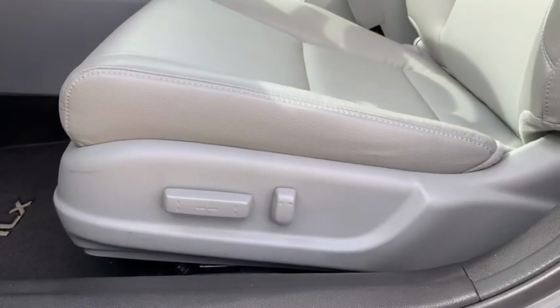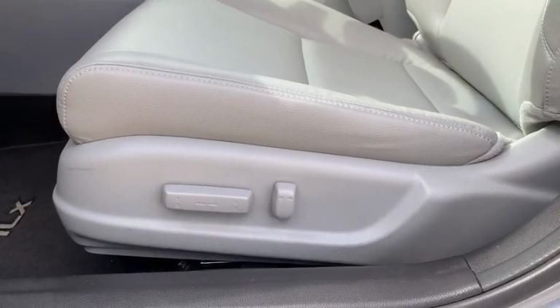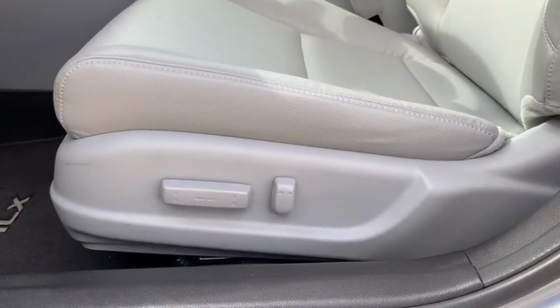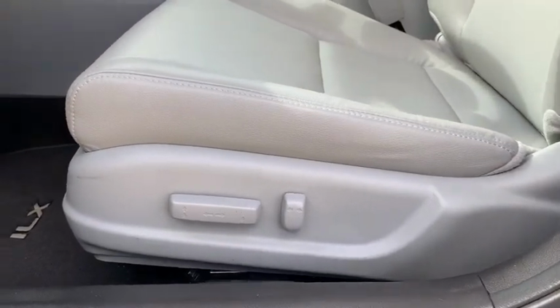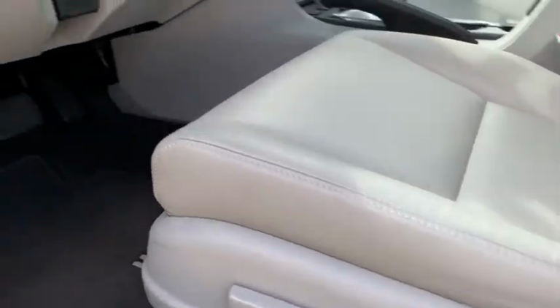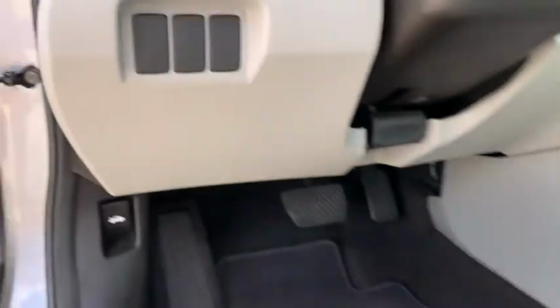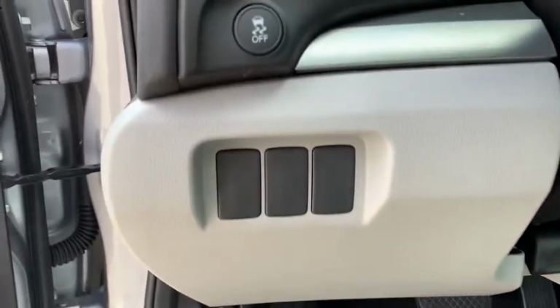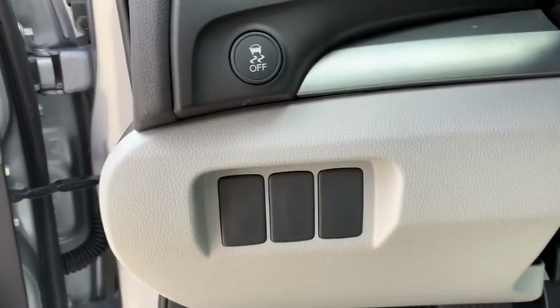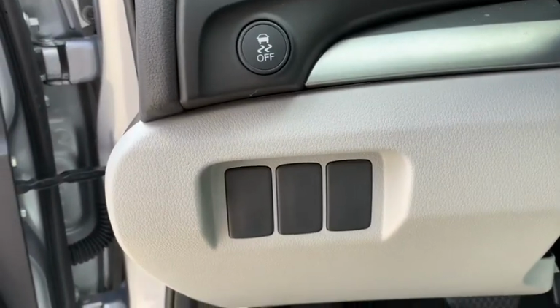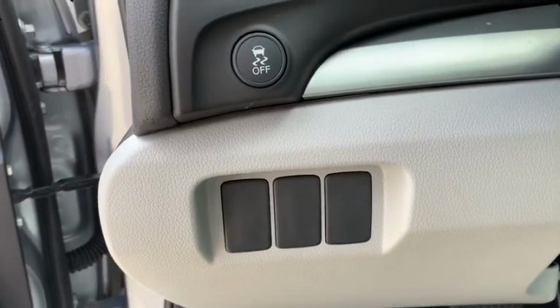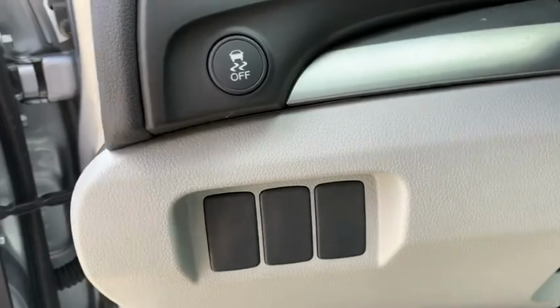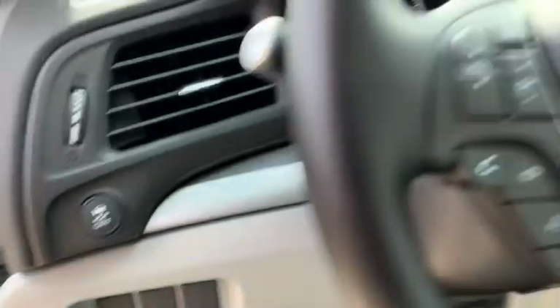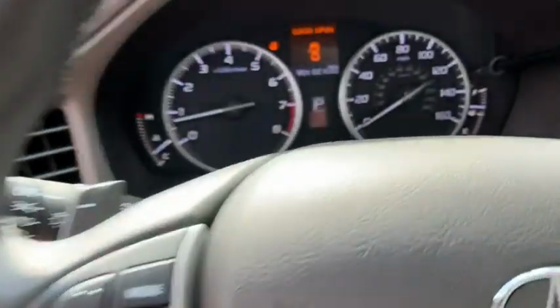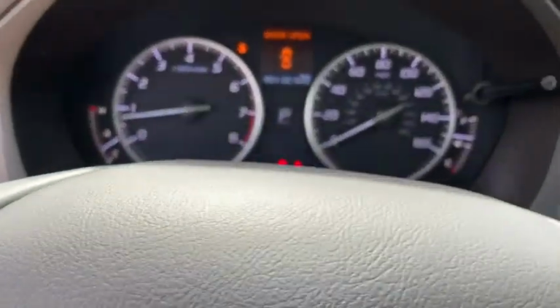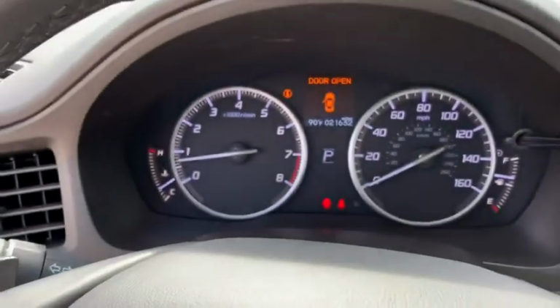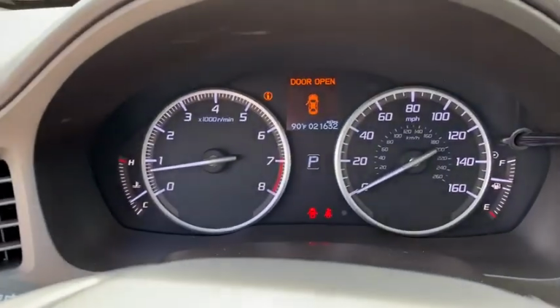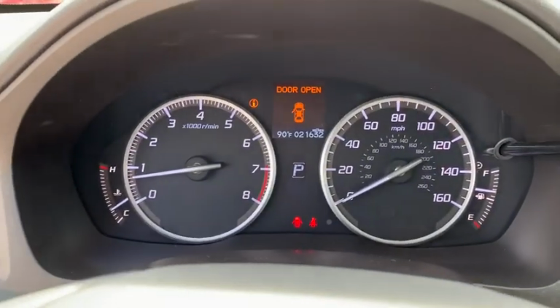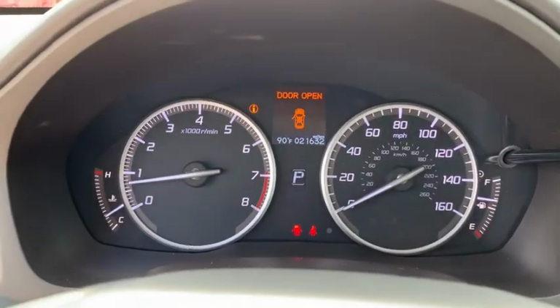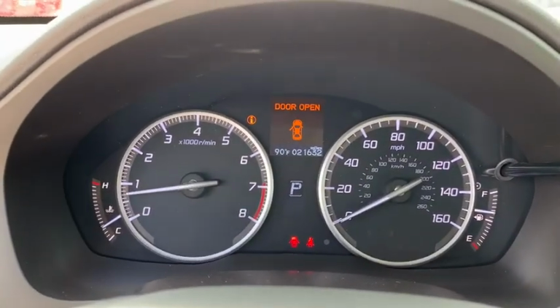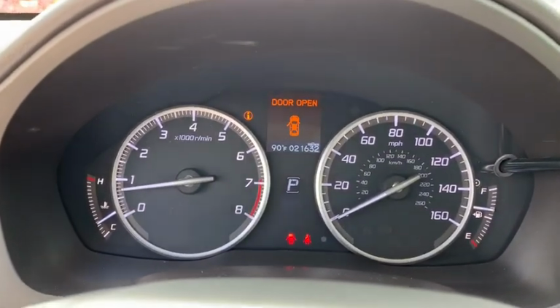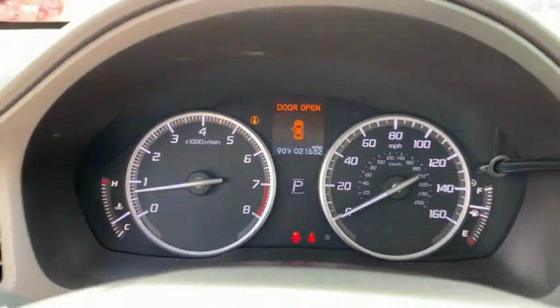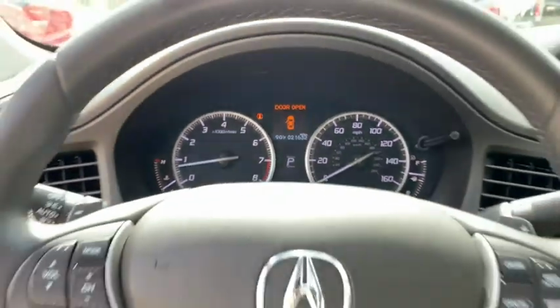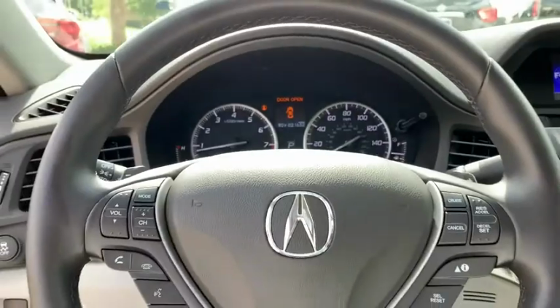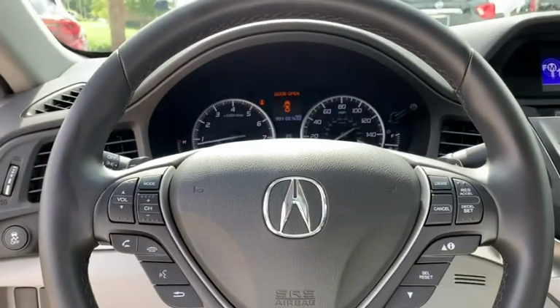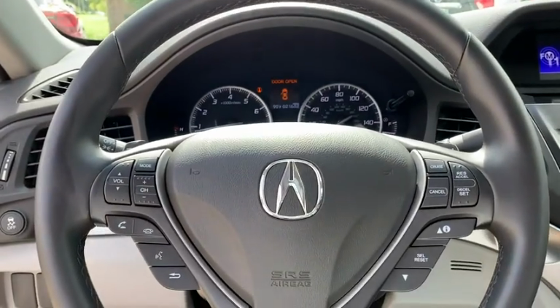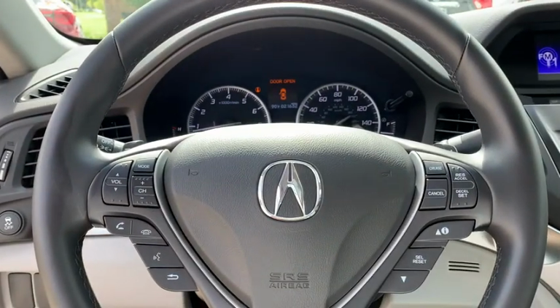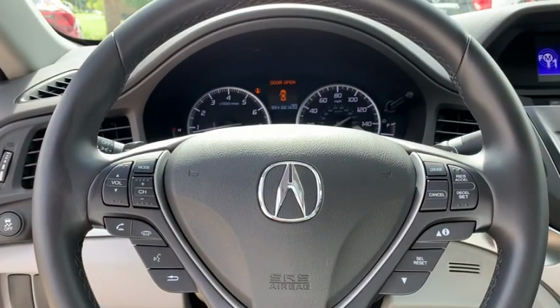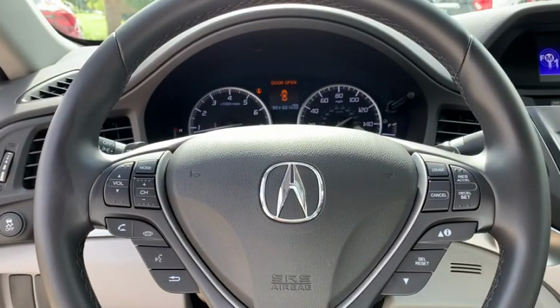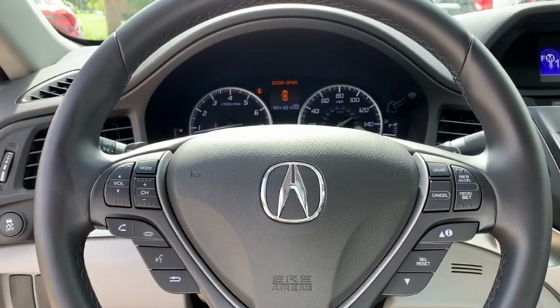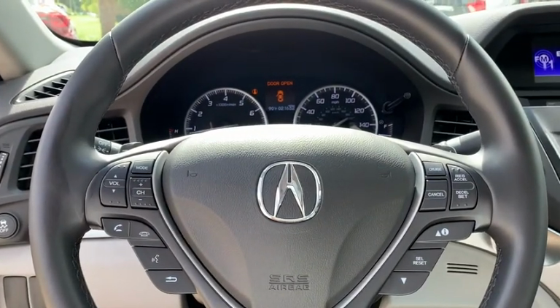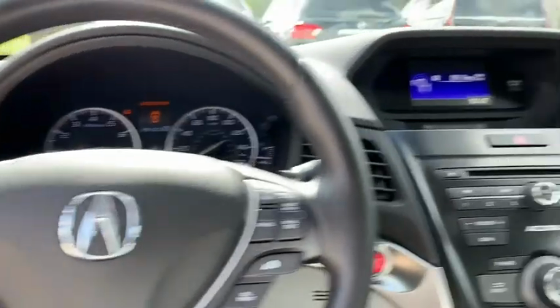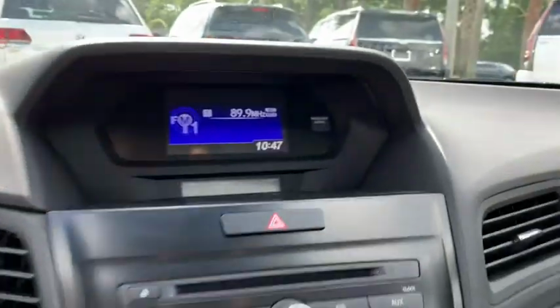Backup camera, anti-lock braking system, keyless entry, traction control, stability control, steering wheel audio control, leather-wrapped steering wheel, Bluetooth, power steering, adjustable steering wheel, cruise control, floor mats.